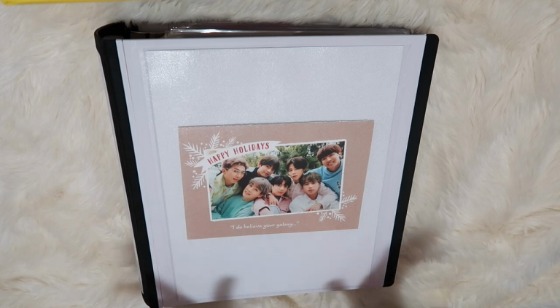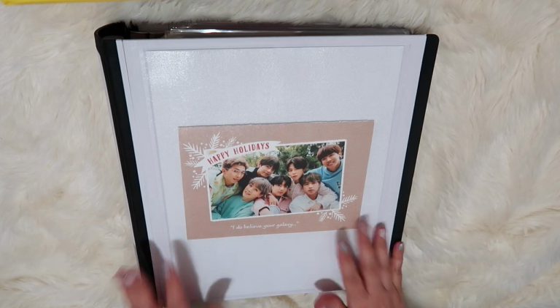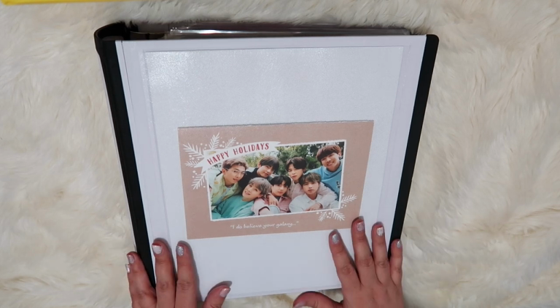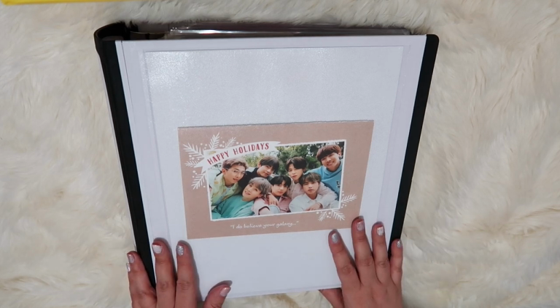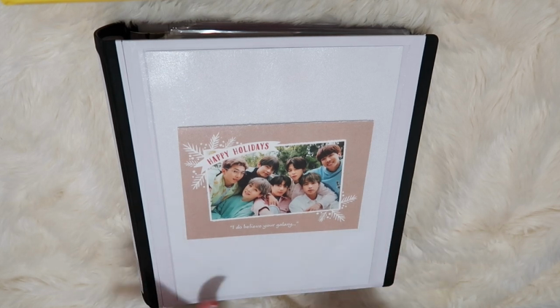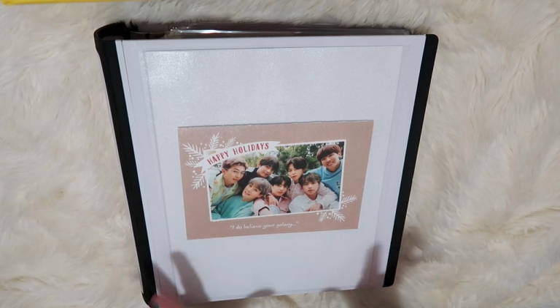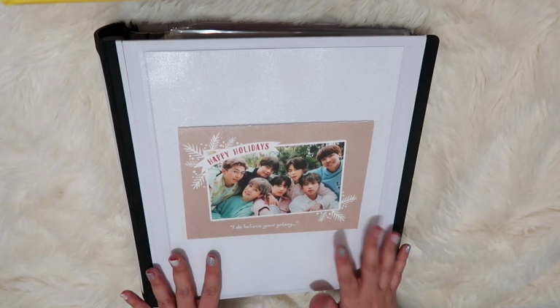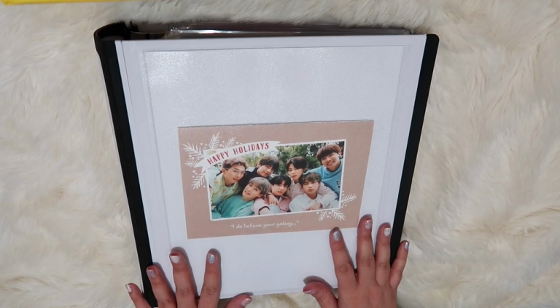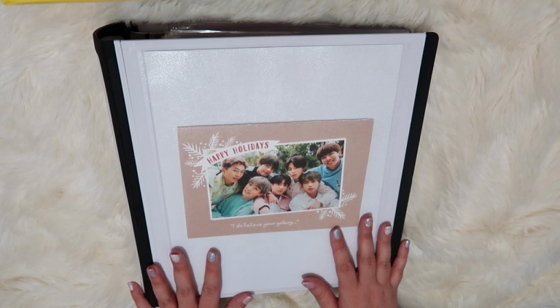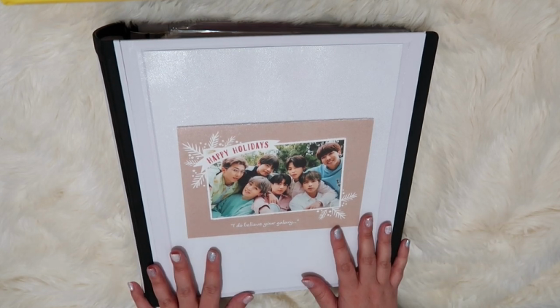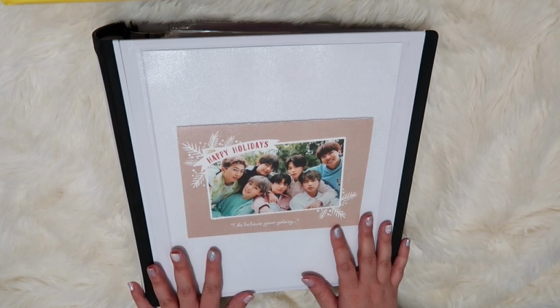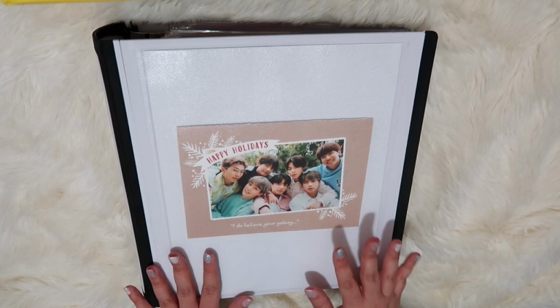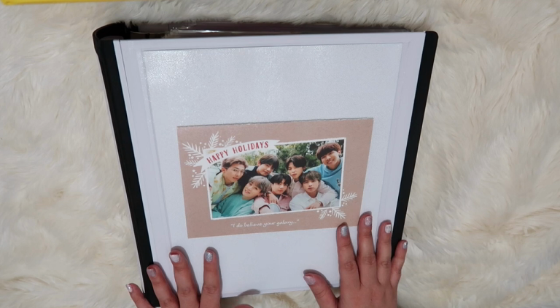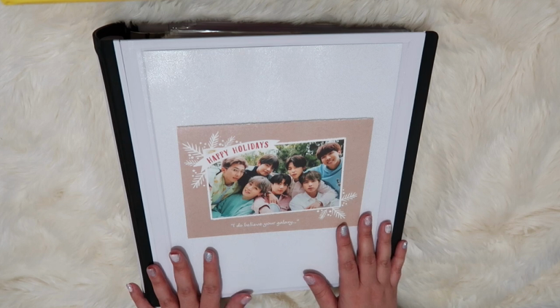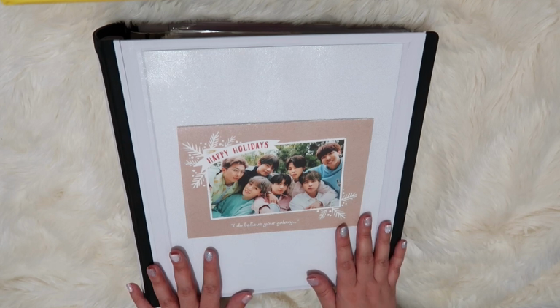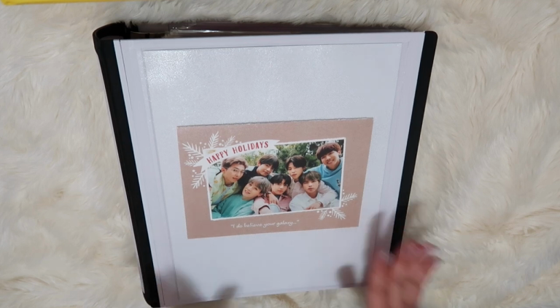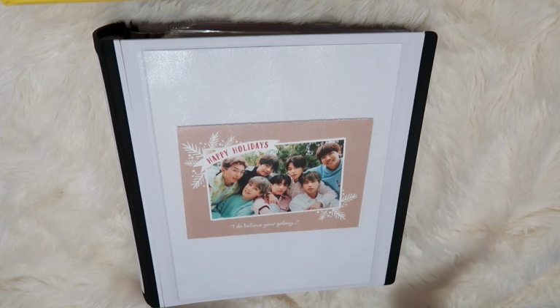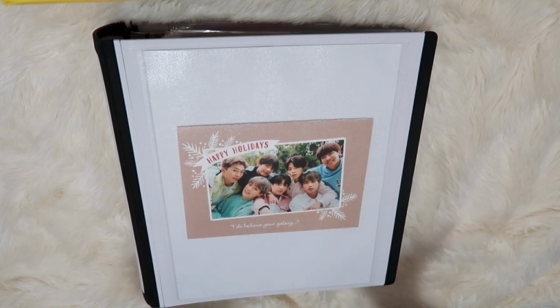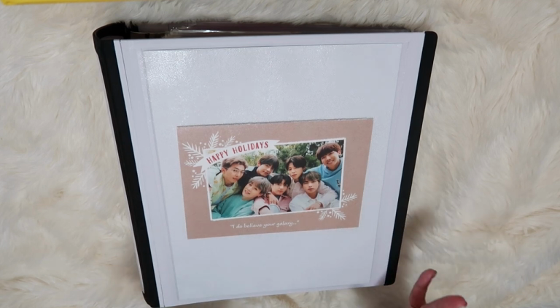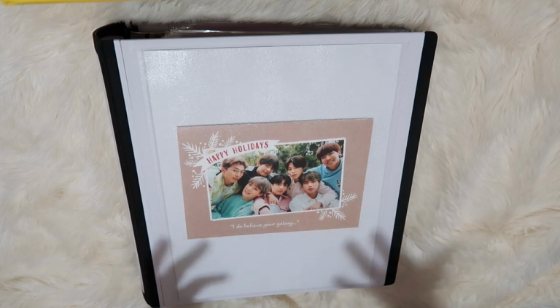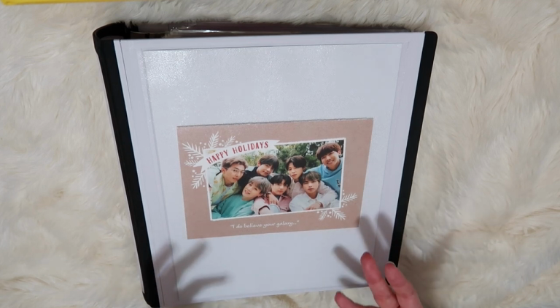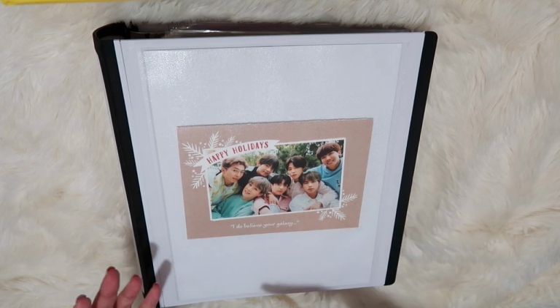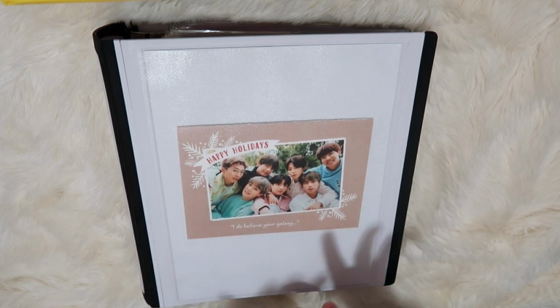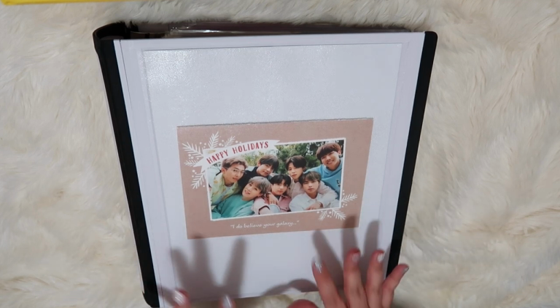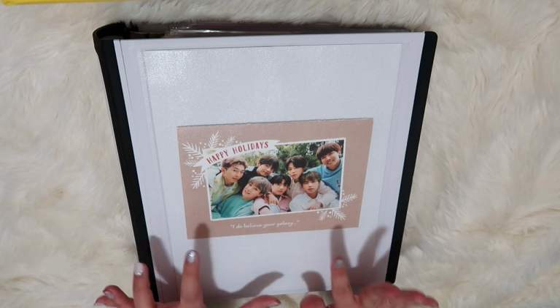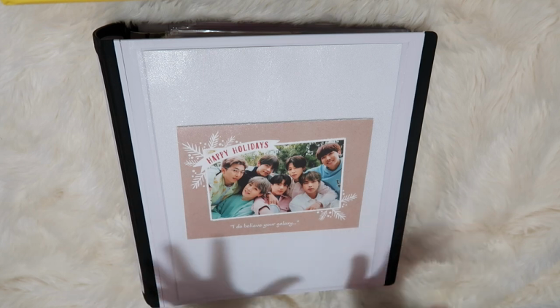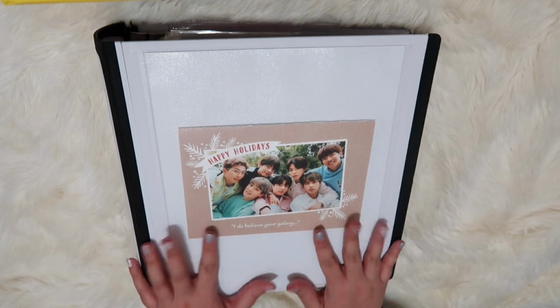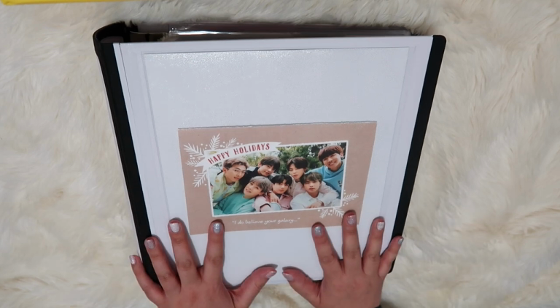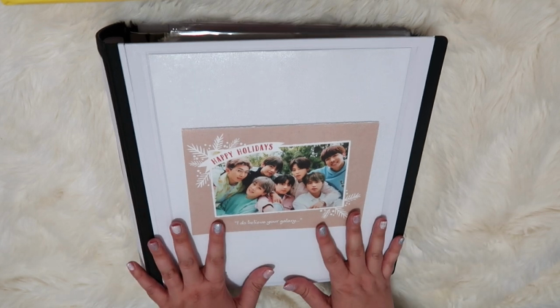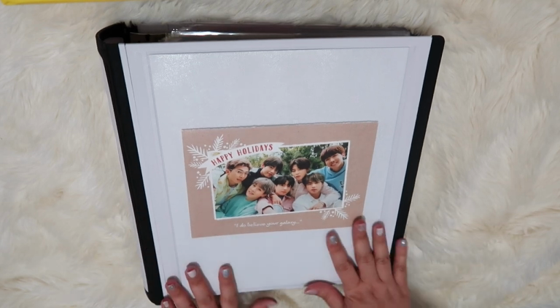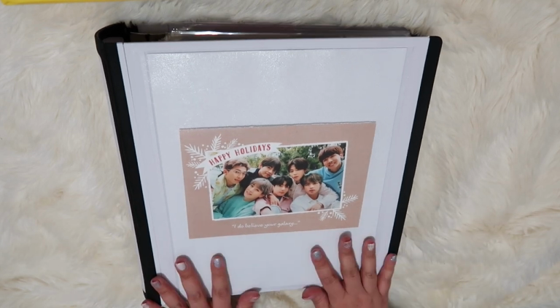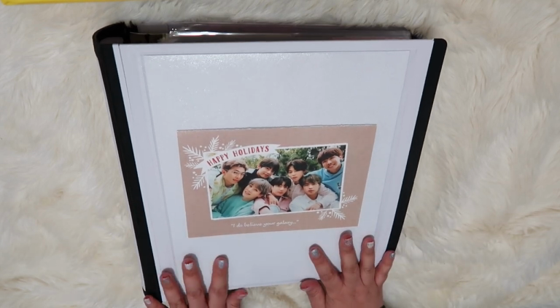Hi everyone, my name is Amy. Welcome to my channel. This is kind of a new endeavor for me to have an unboxing slash BTS or K-pop channel, but here we are.